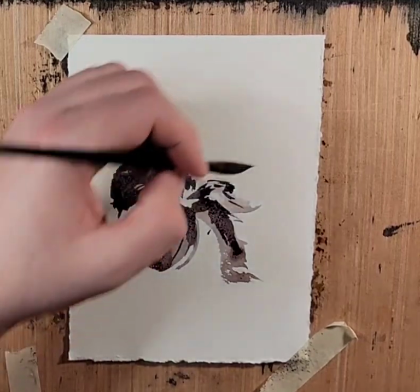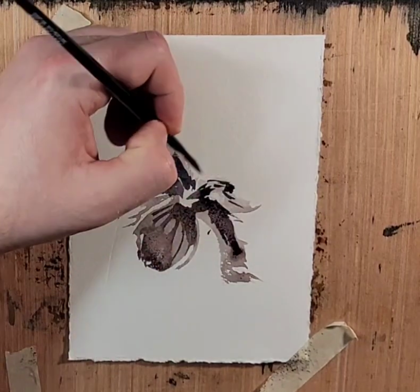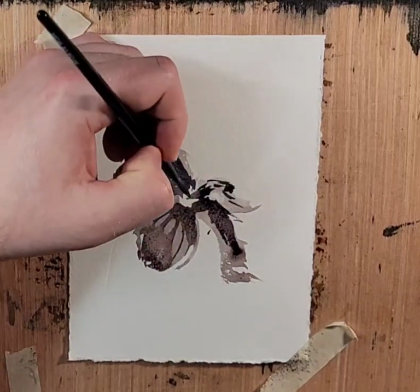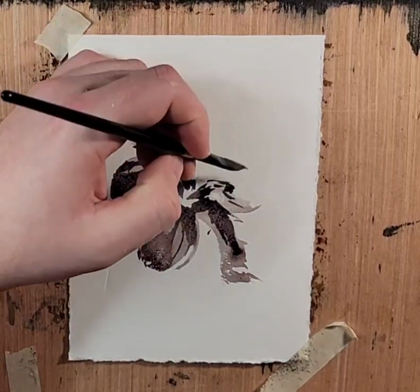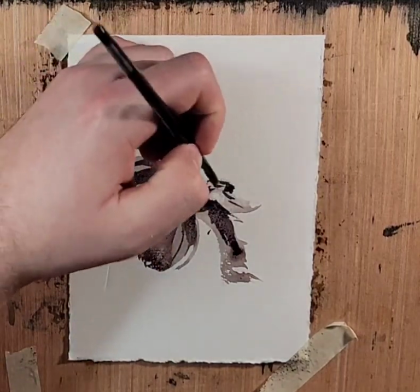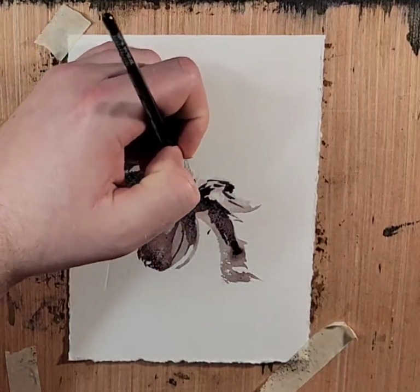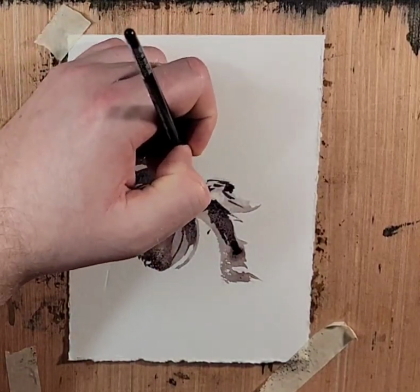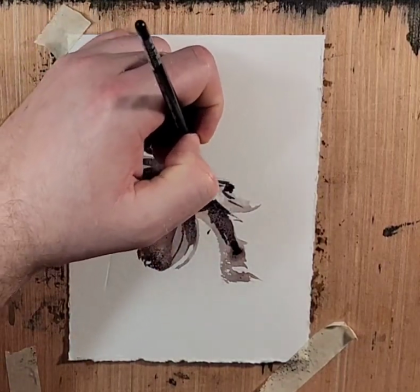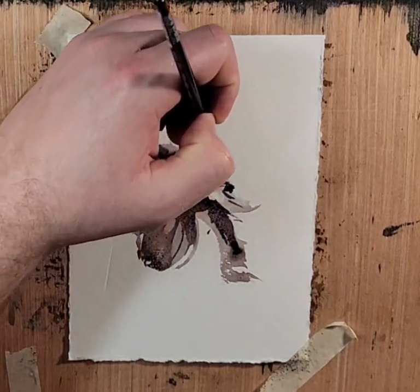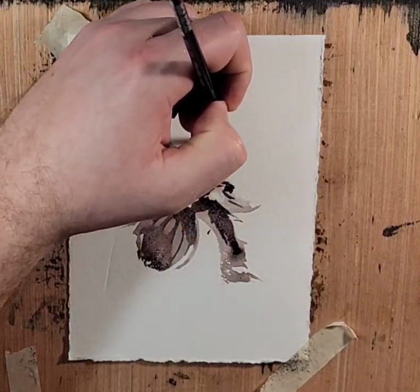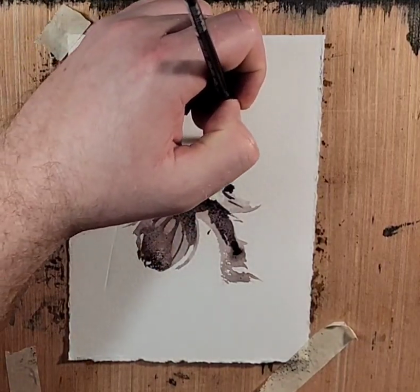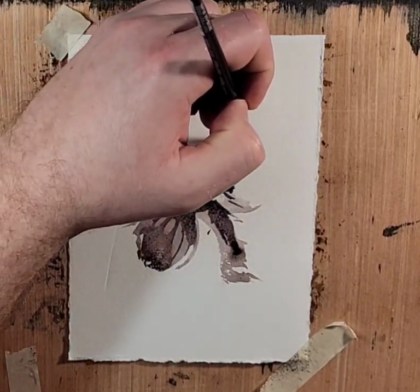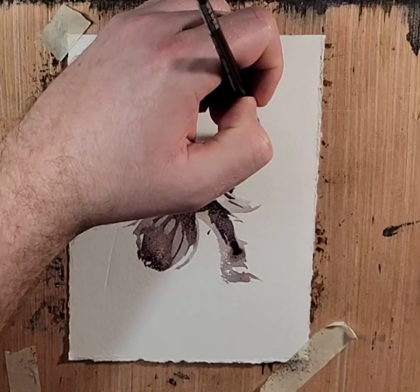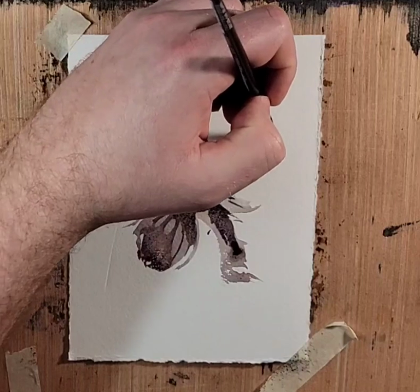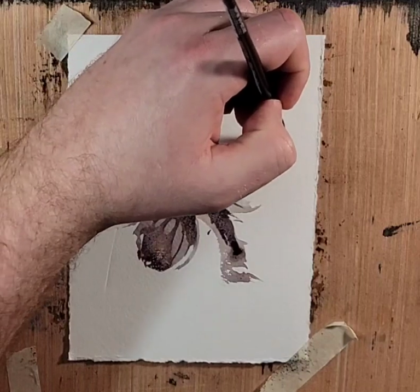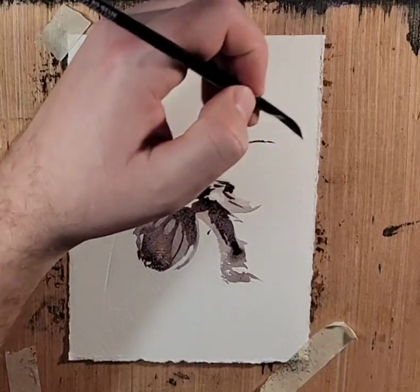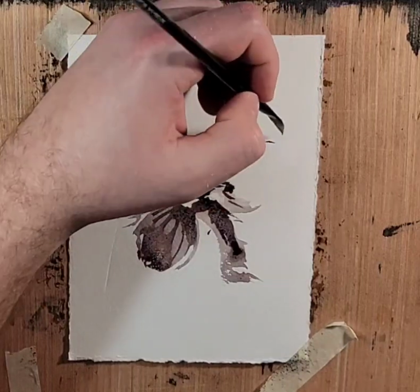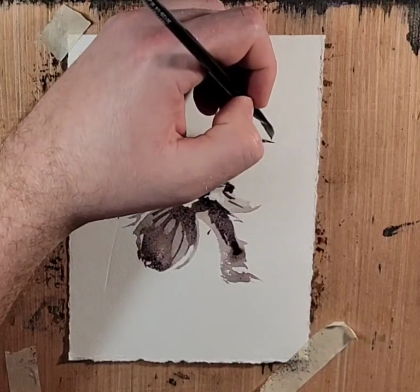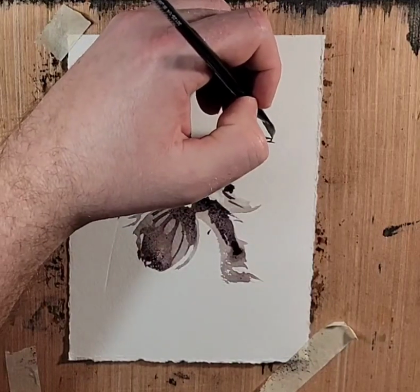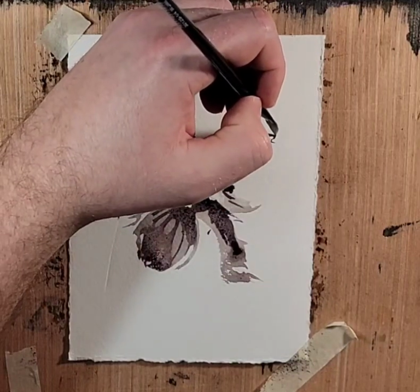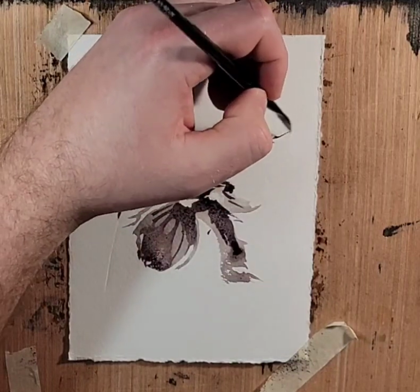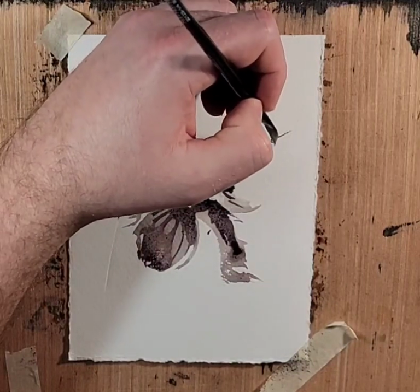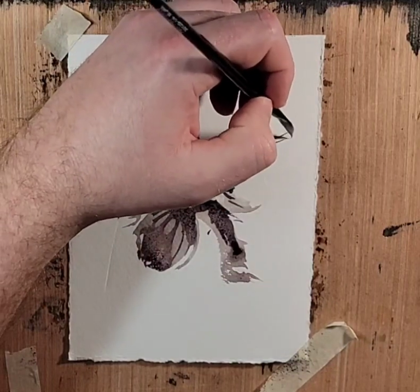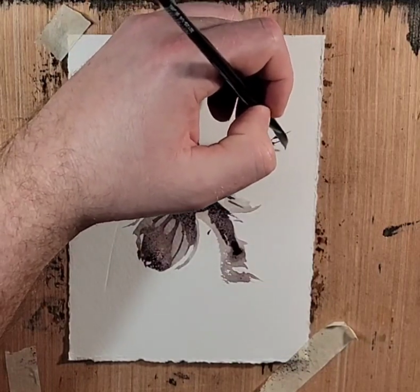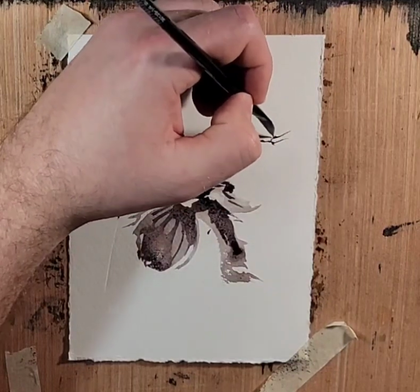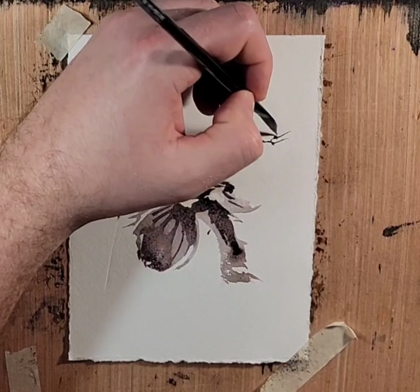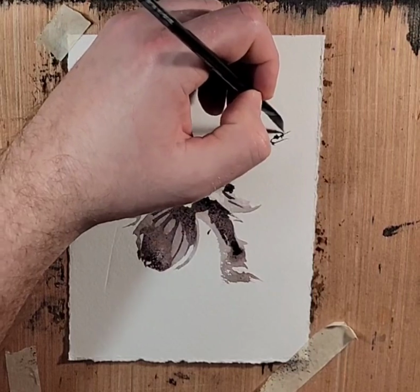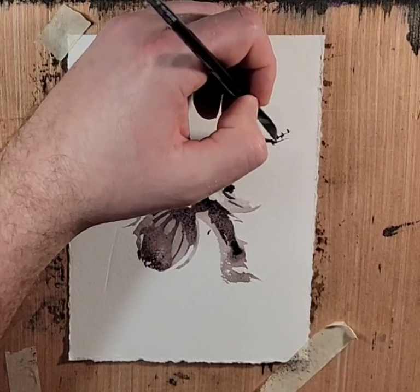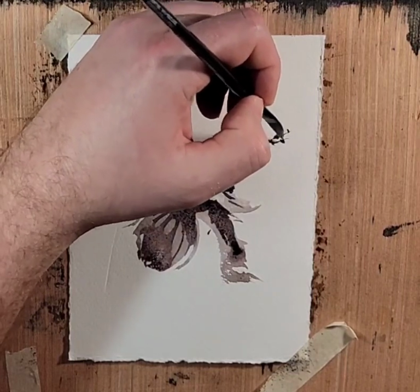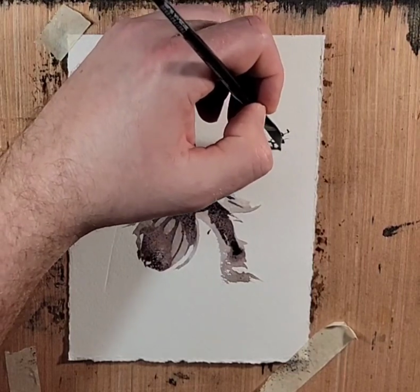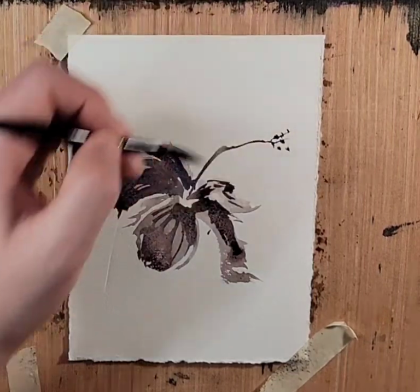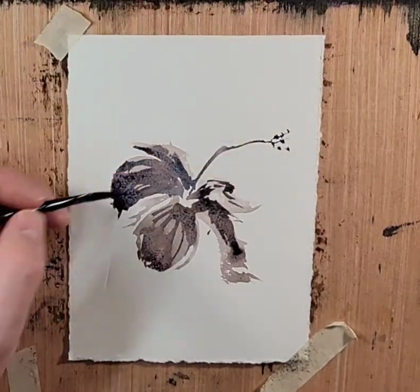It has this long stamen that comes out. It creates these weird little almost alien-looking ends. I don't remember these at all.